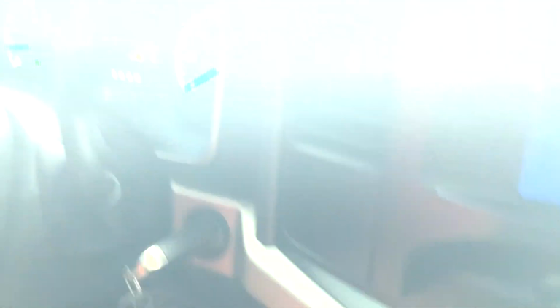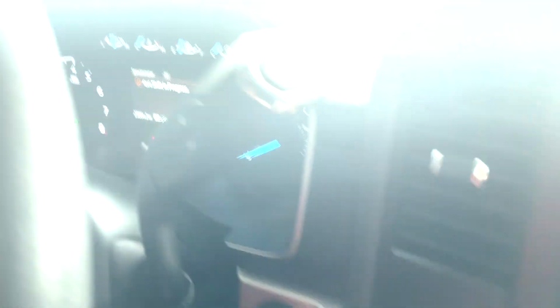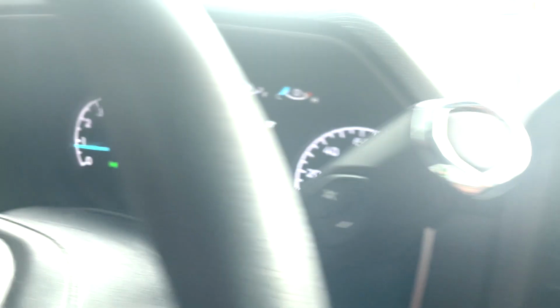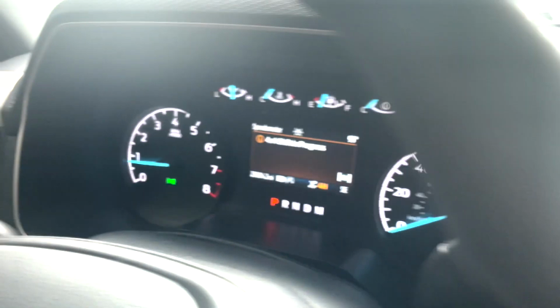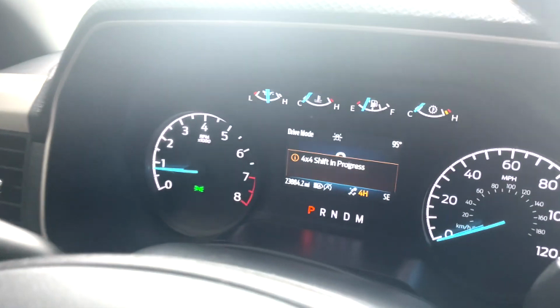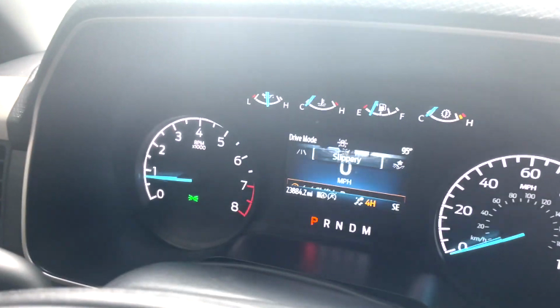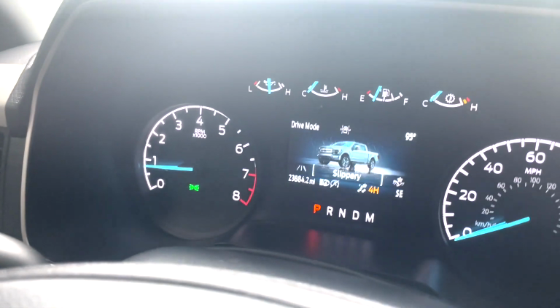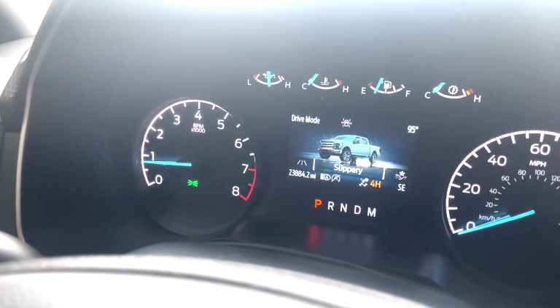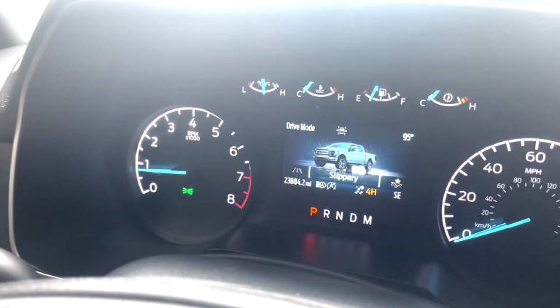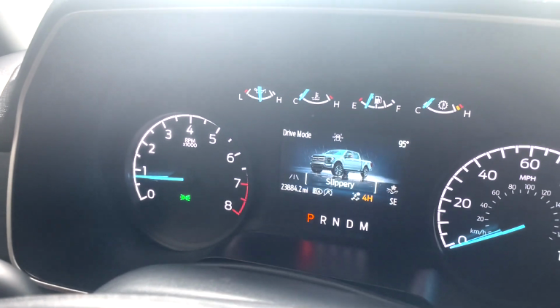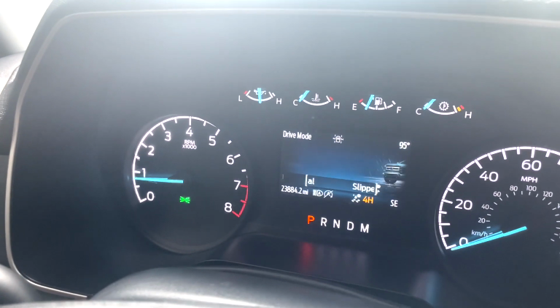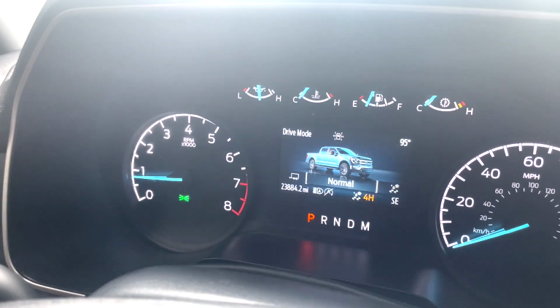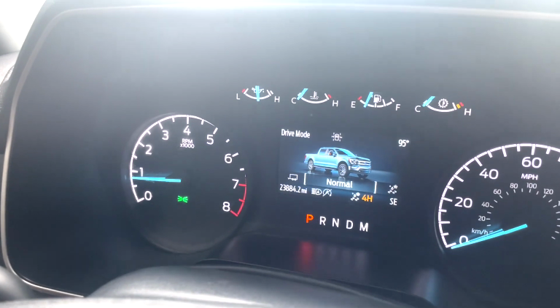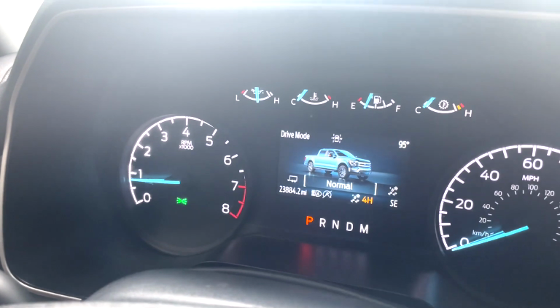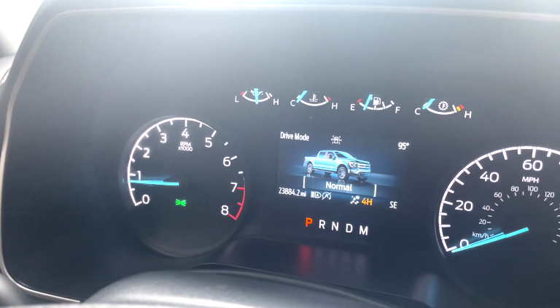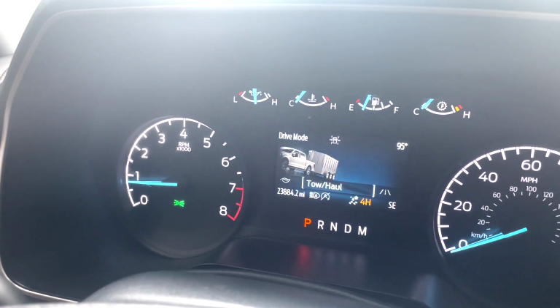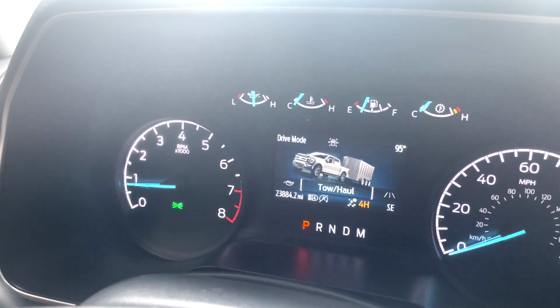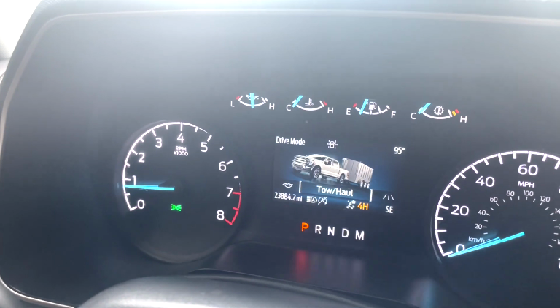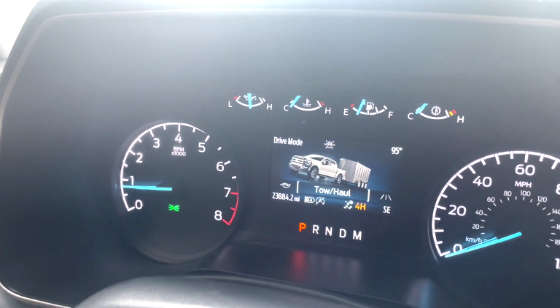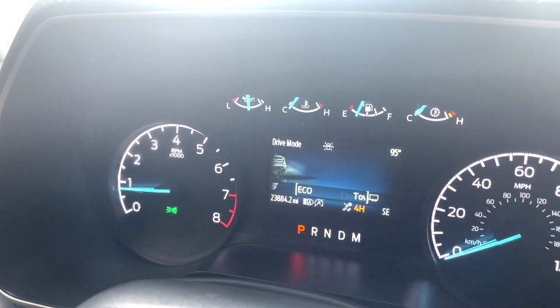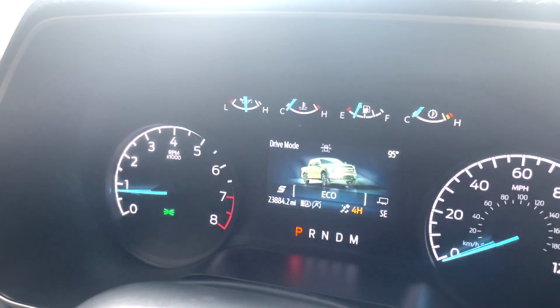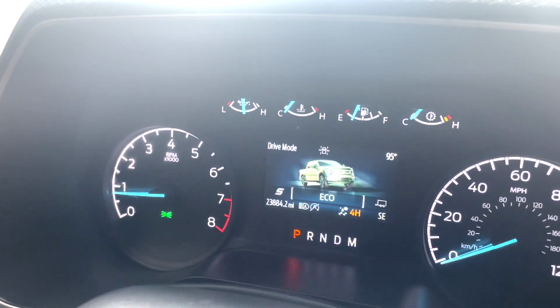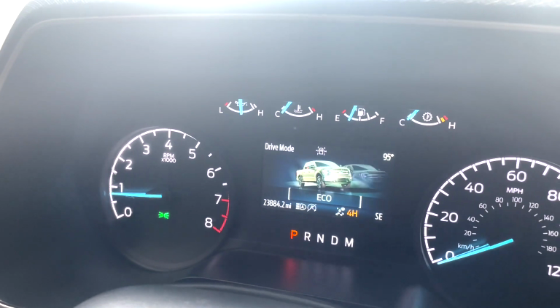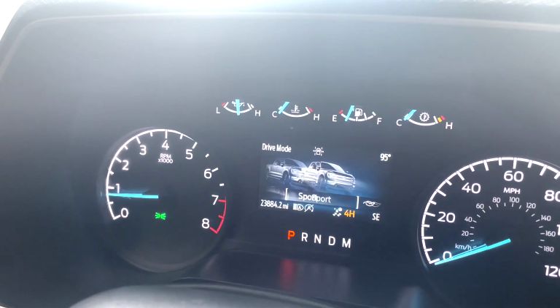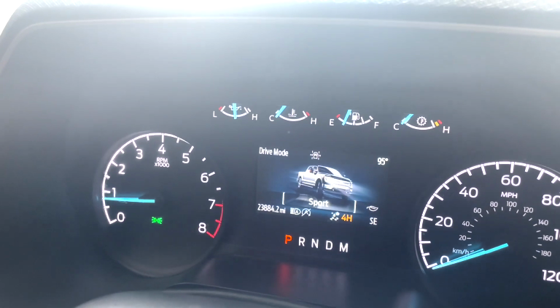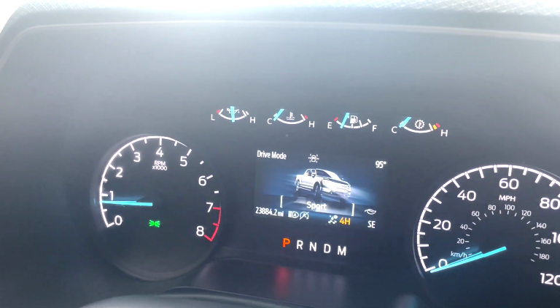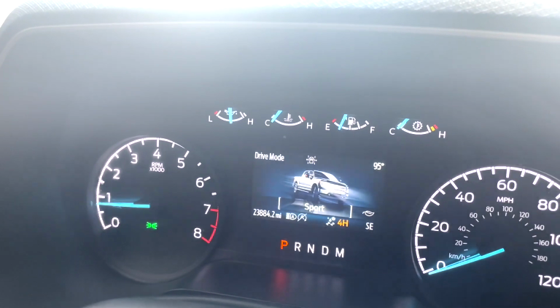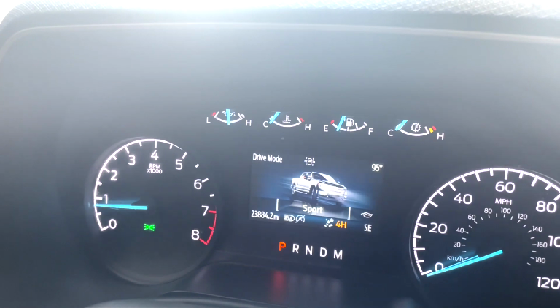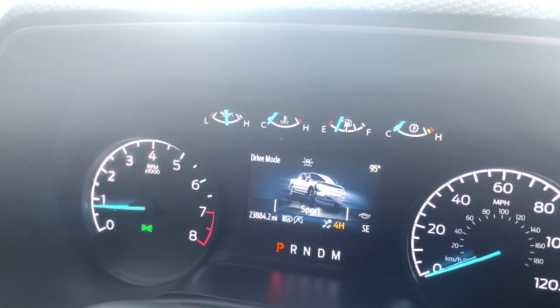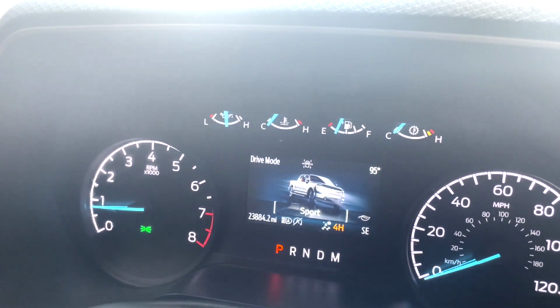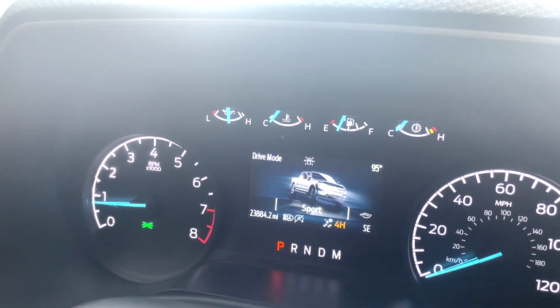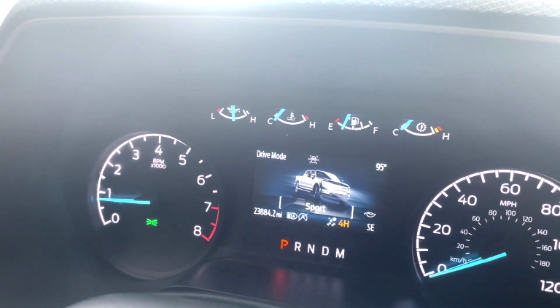It's going to show right there on the screen. Up front it's going to show you your drive modes: slippery, normal, tow and haul, eco, and sport.